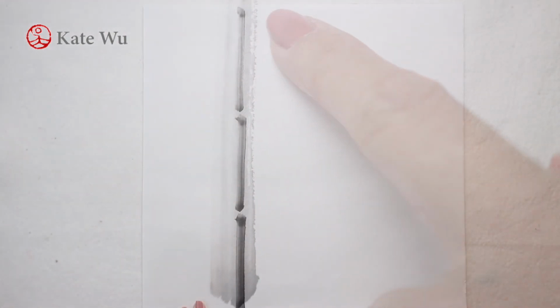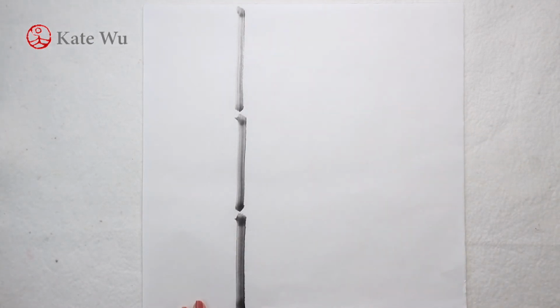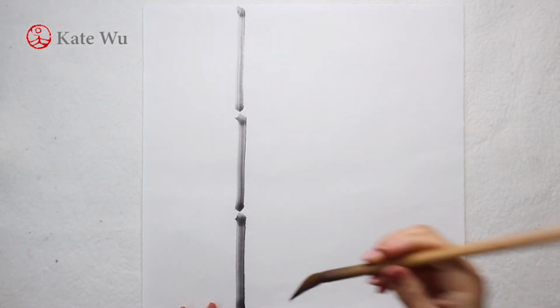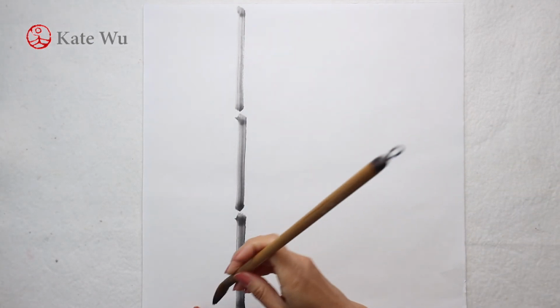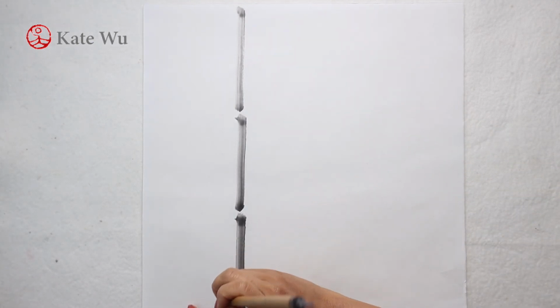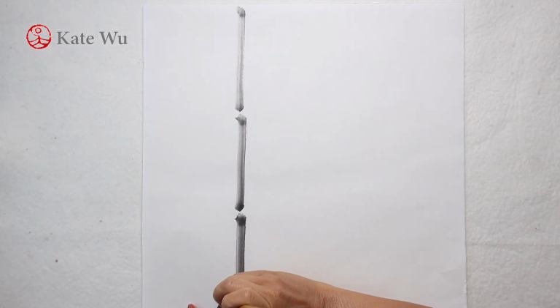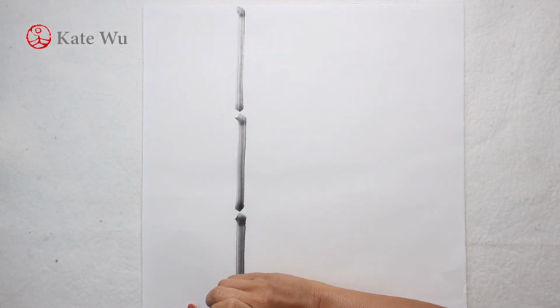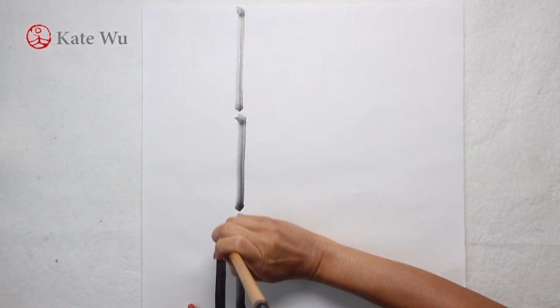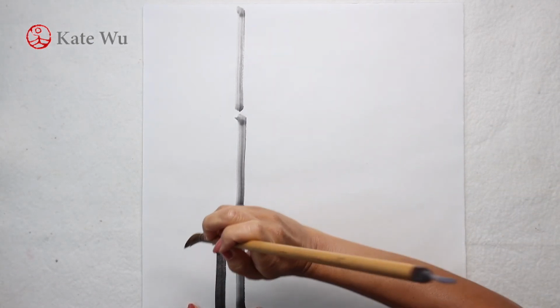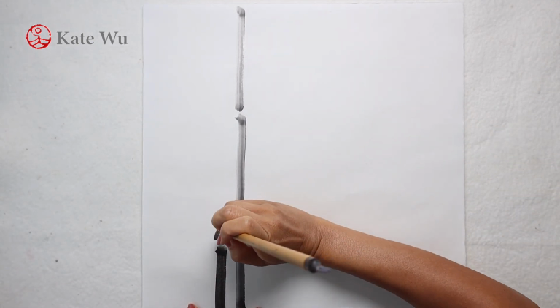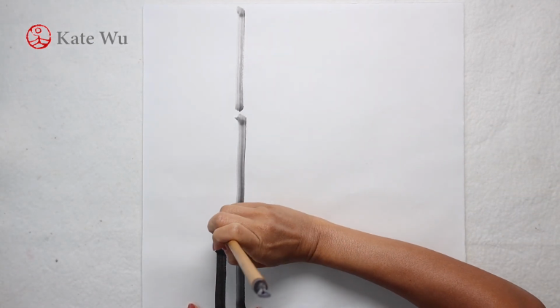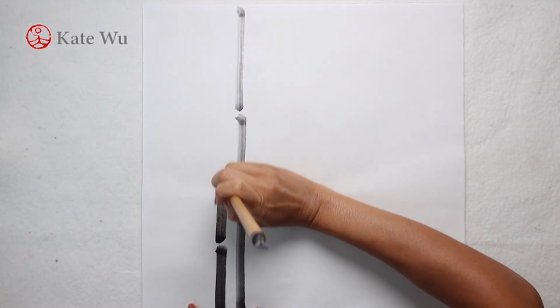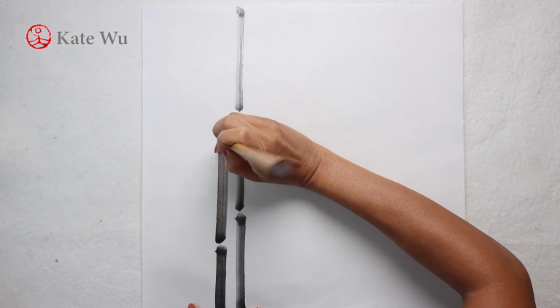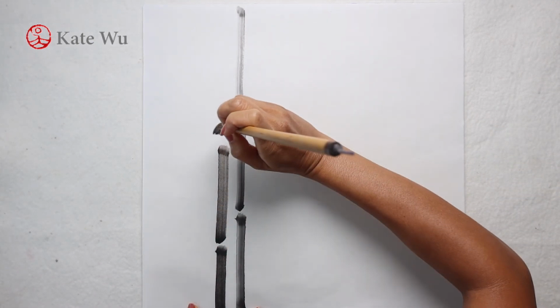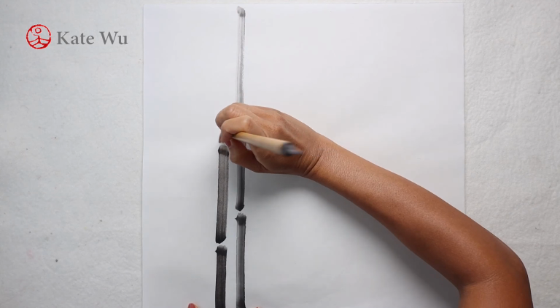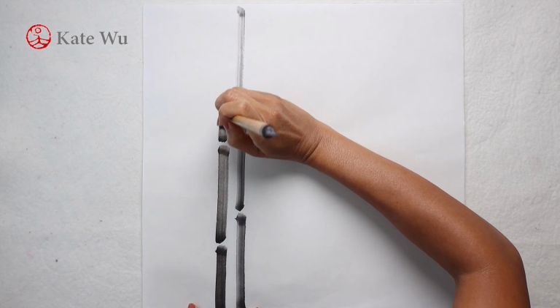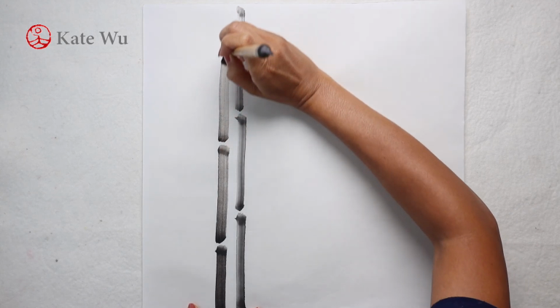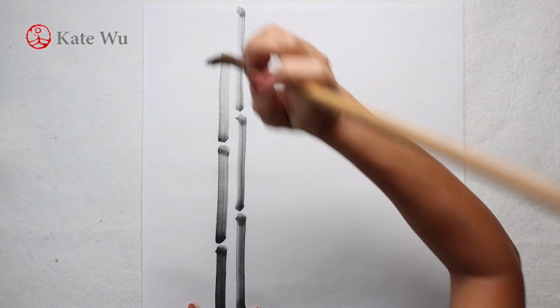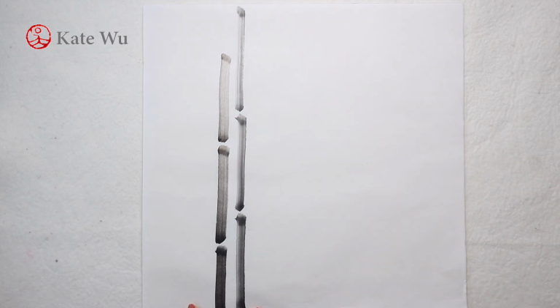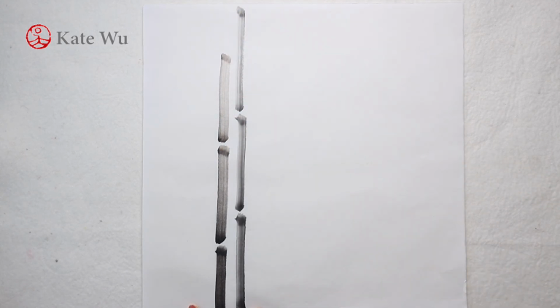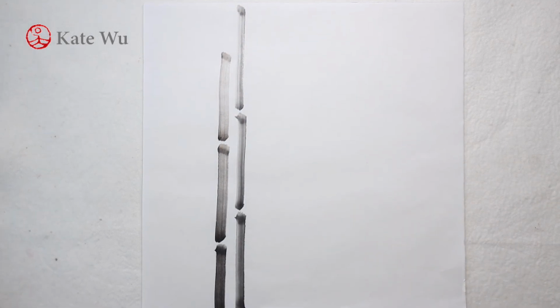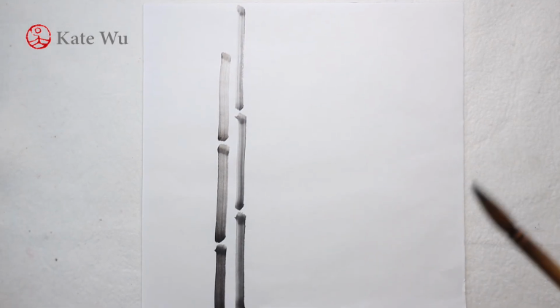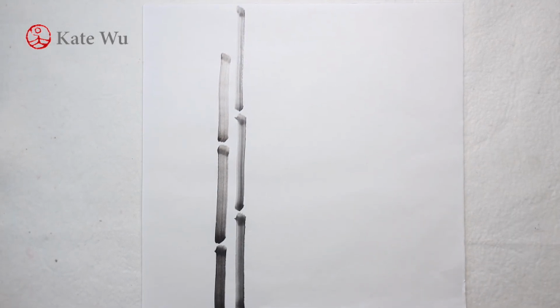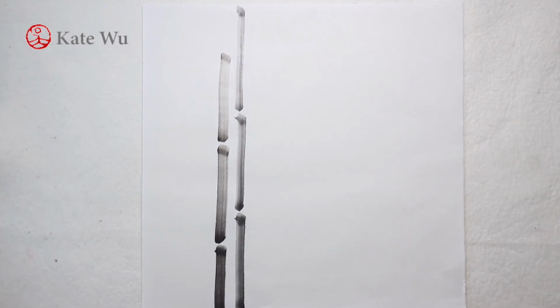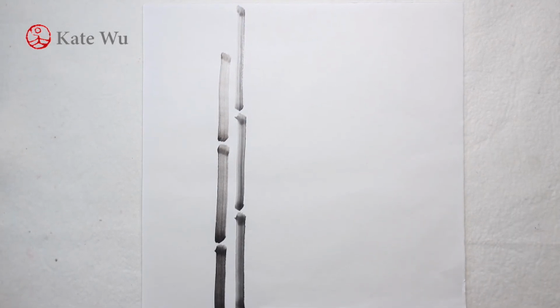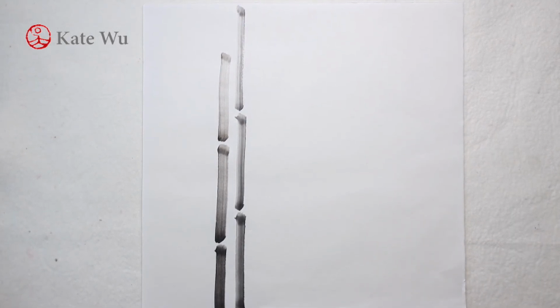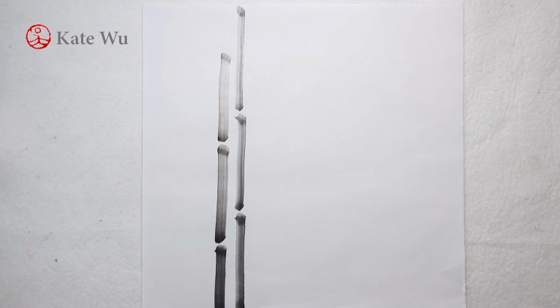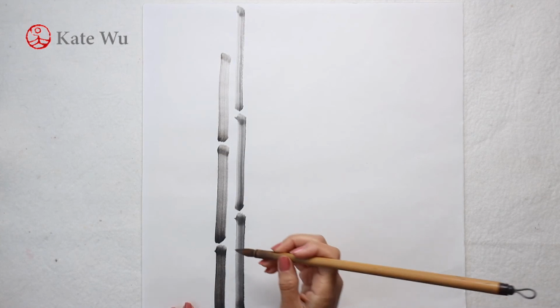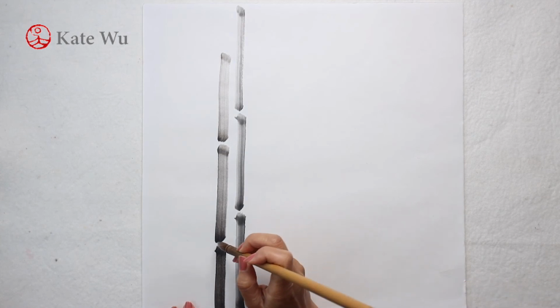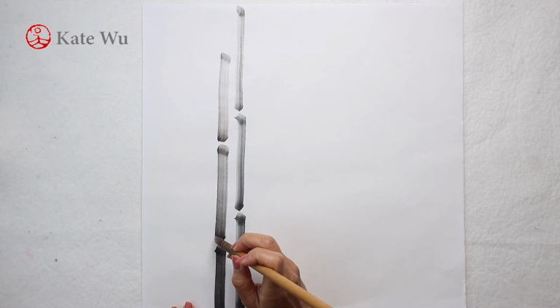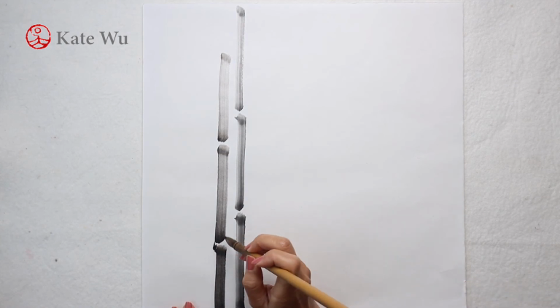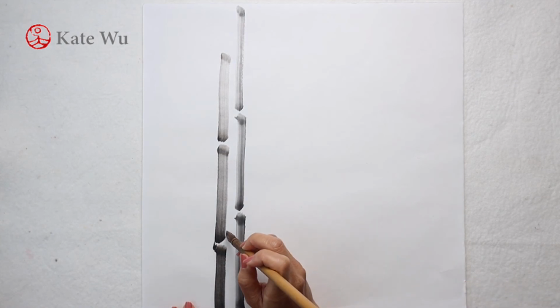Now I'm going to show you how I paint from the top angle, how I paint with an upright stroke. Basically the brush is perpendicular to the paper. Then connect the nodes.